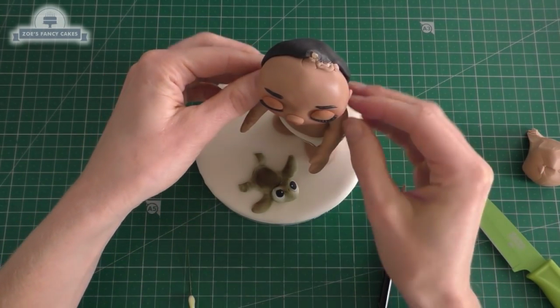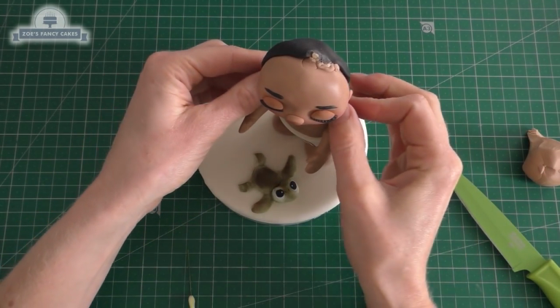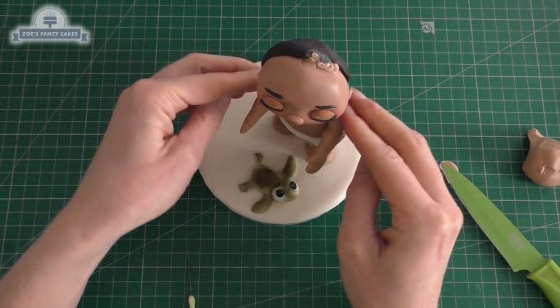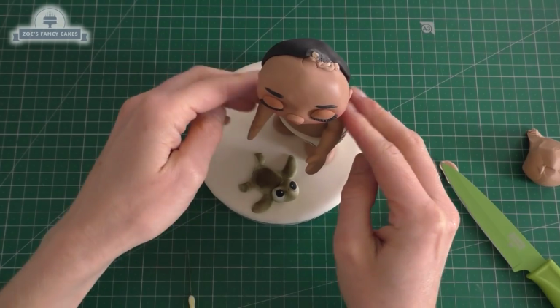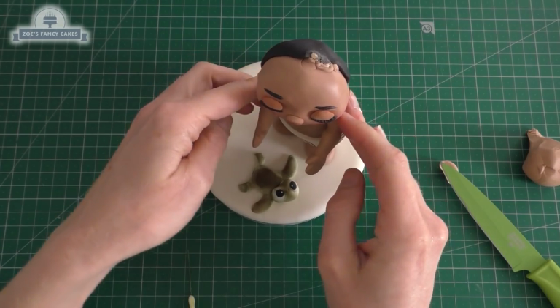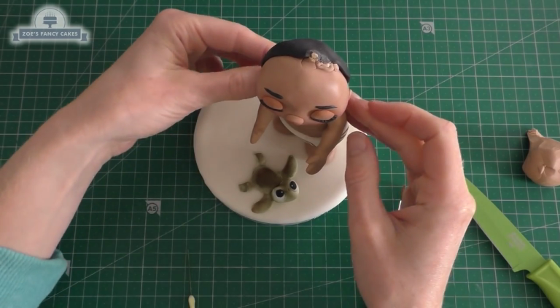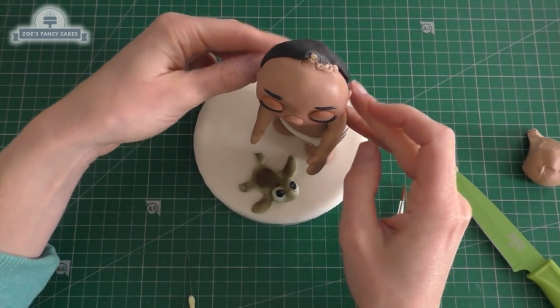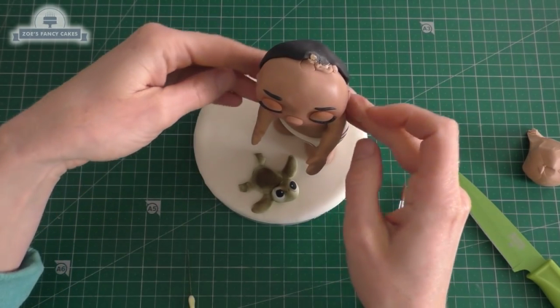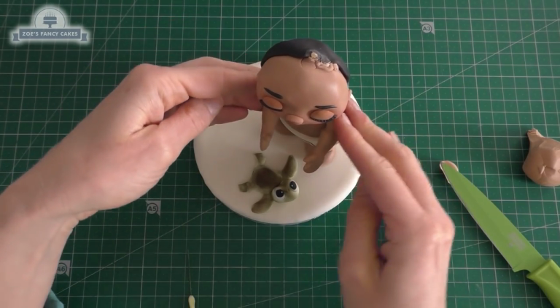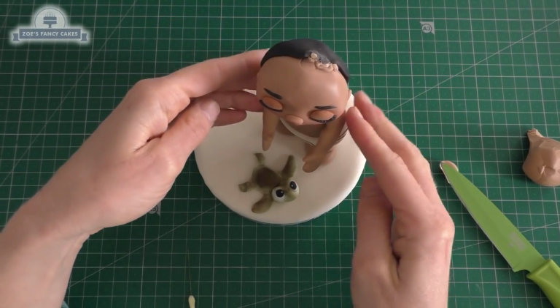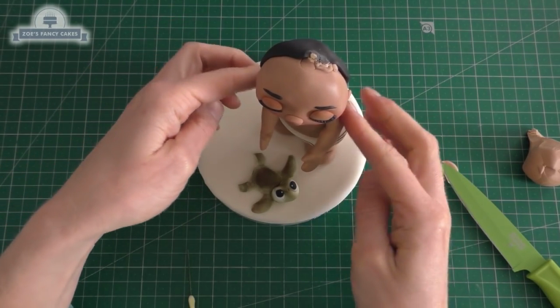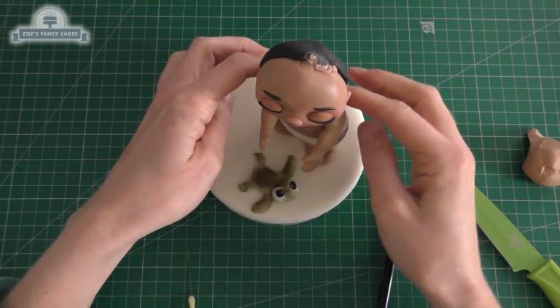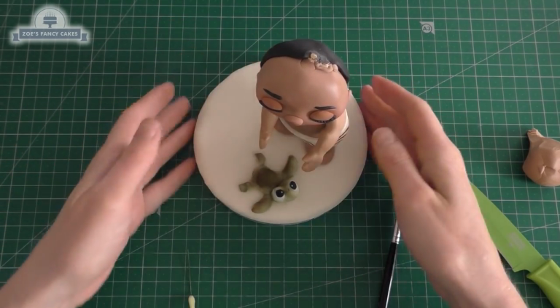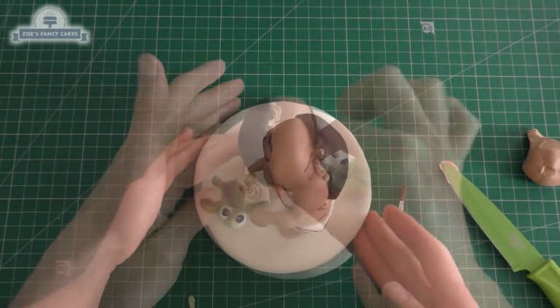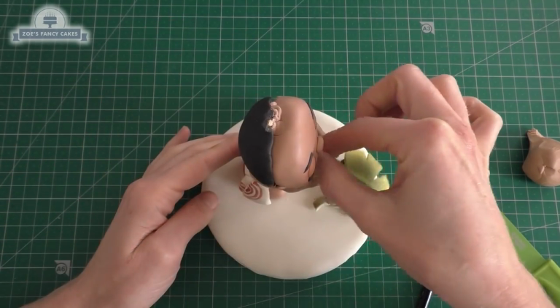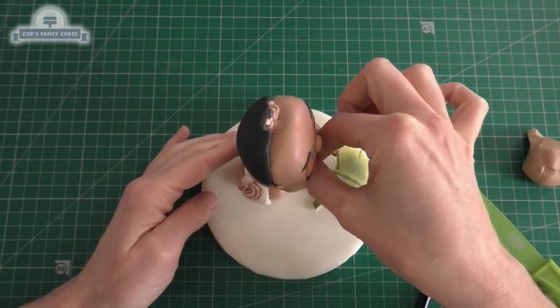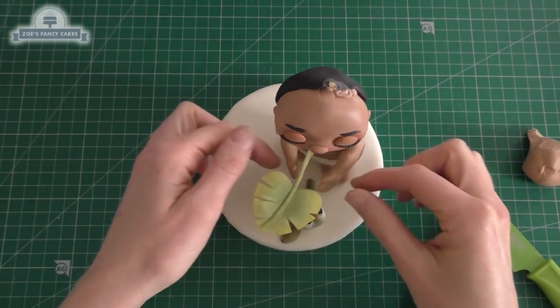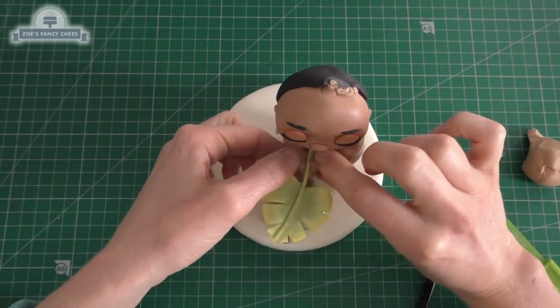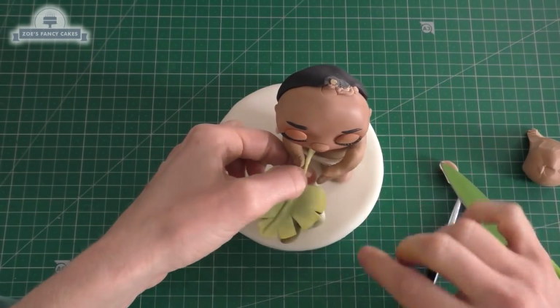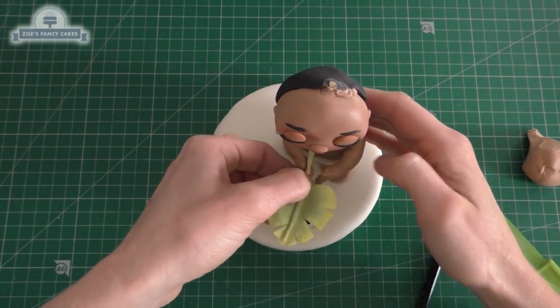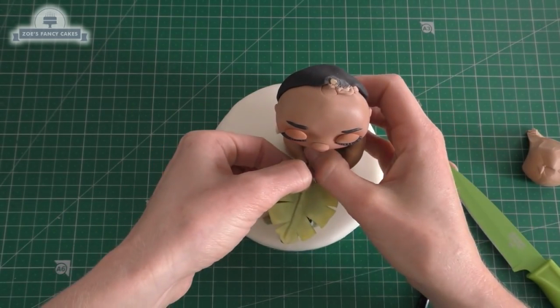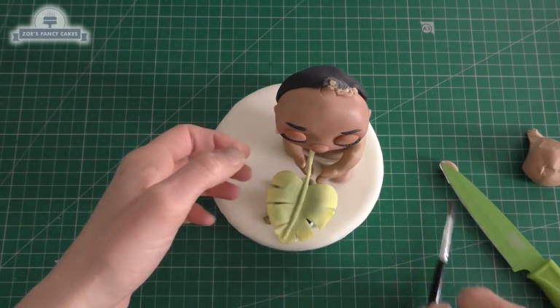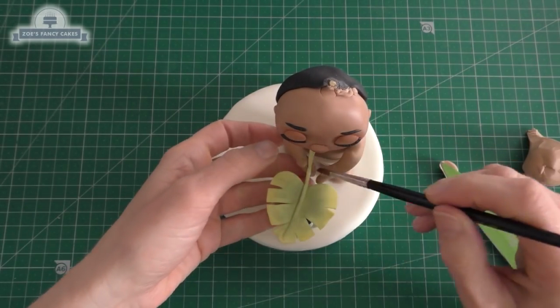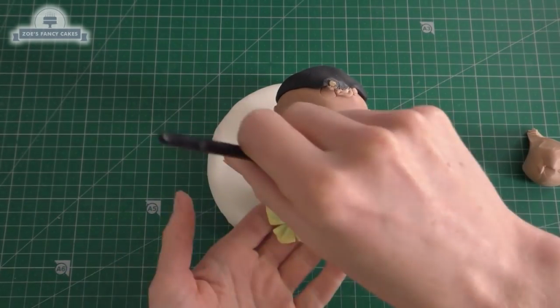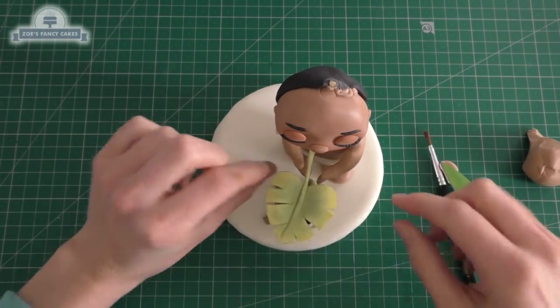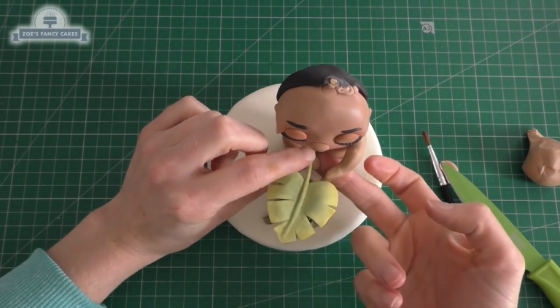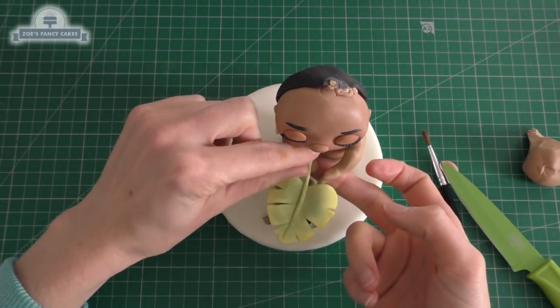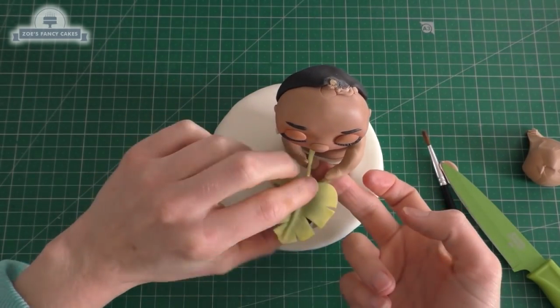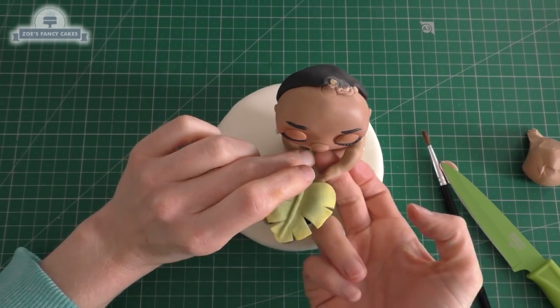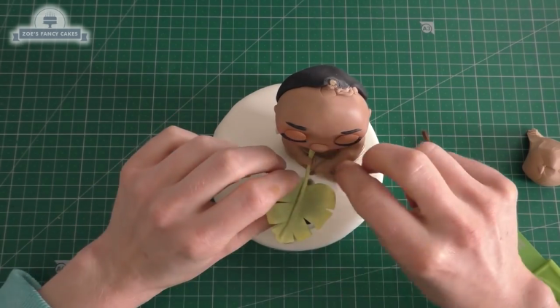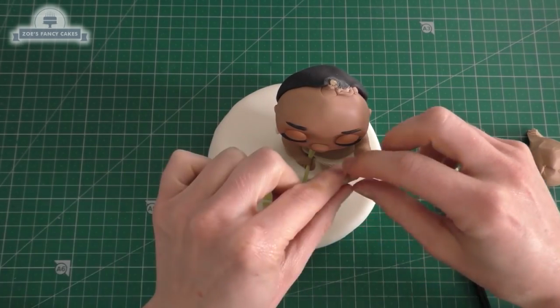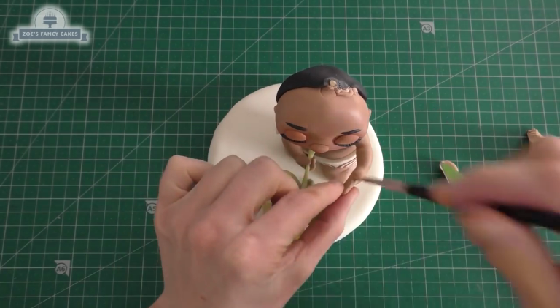I'm just going to push those tight on the shoulders — you can add a bit of water if you need to. I'm going to push this leaf right into her tummy, so the wire is pushed into her tummy to make it more sturdy, and then I can wrap her hands around the stalk so that she looks like she's holding it.